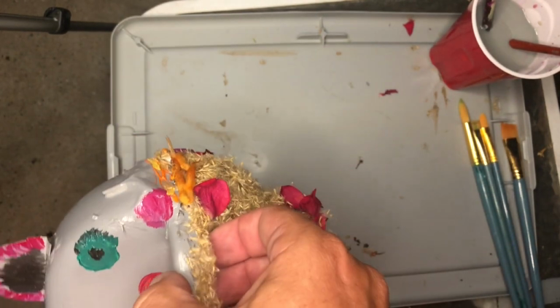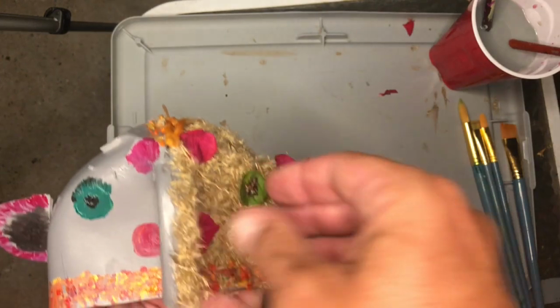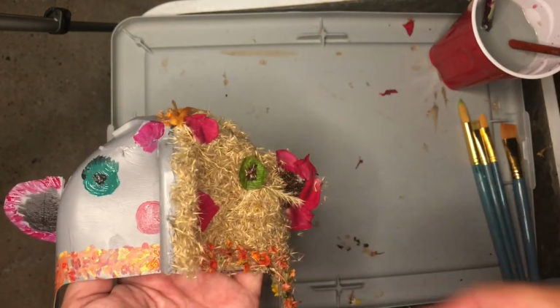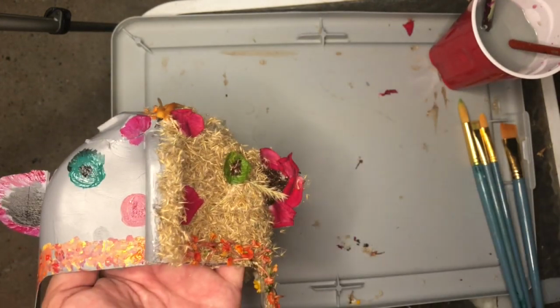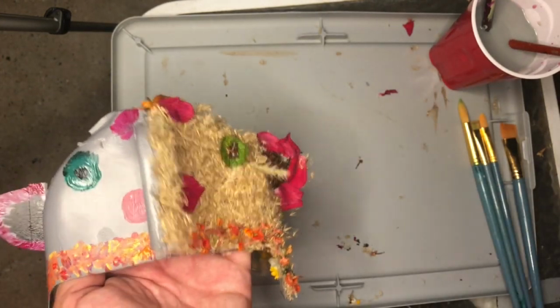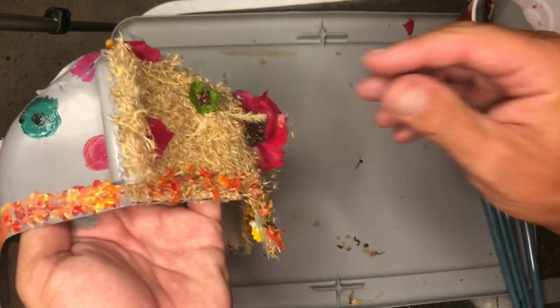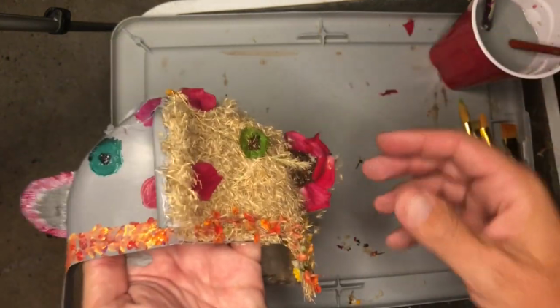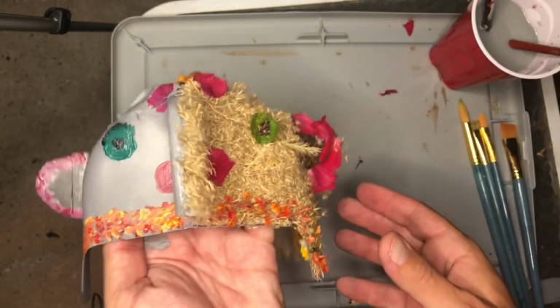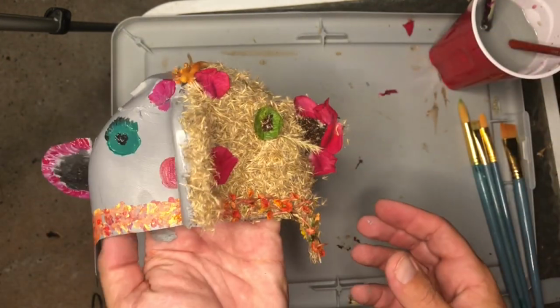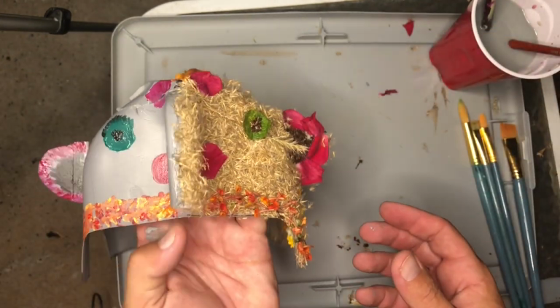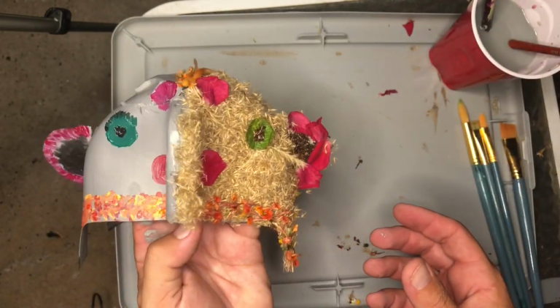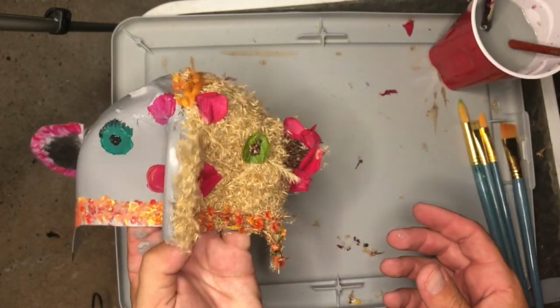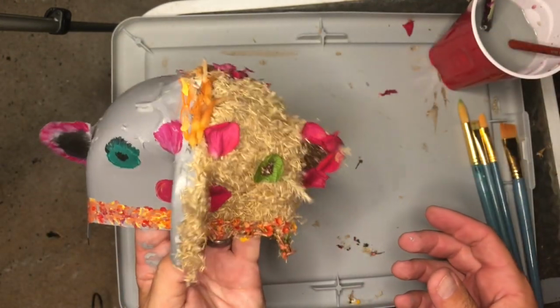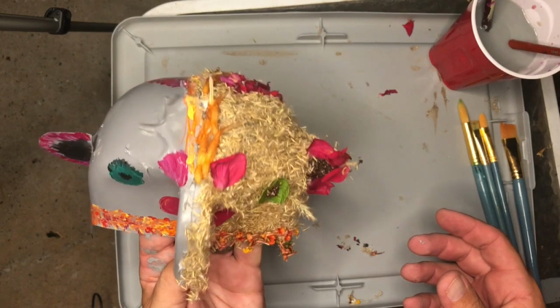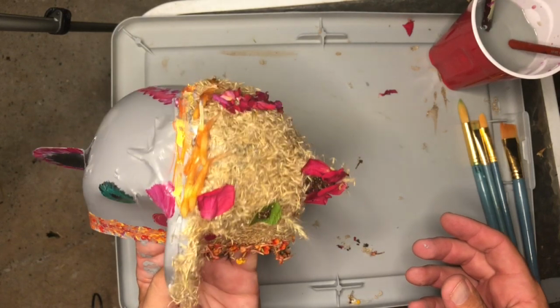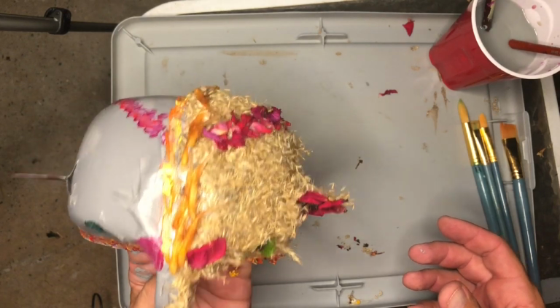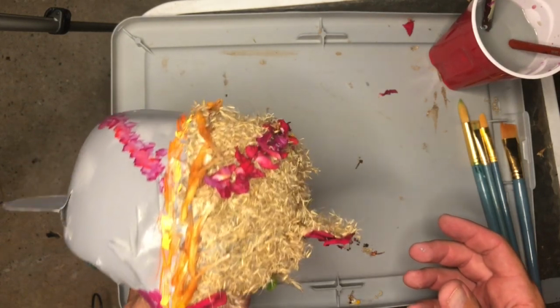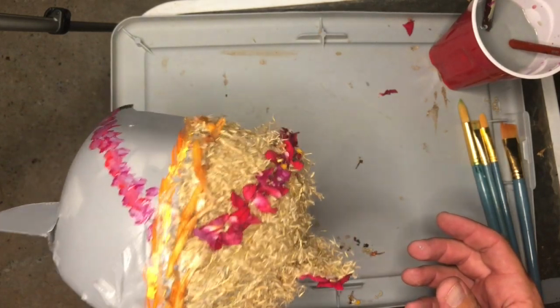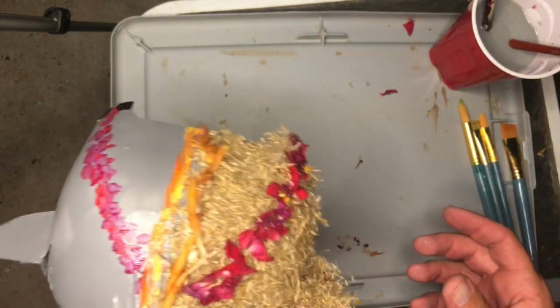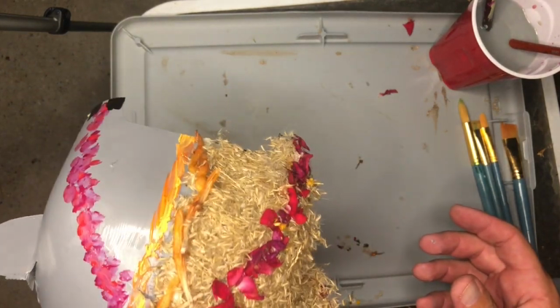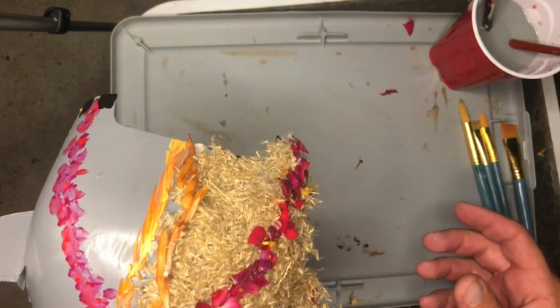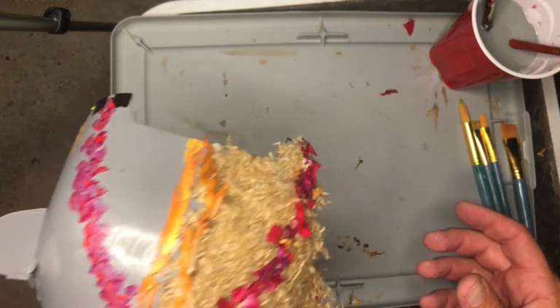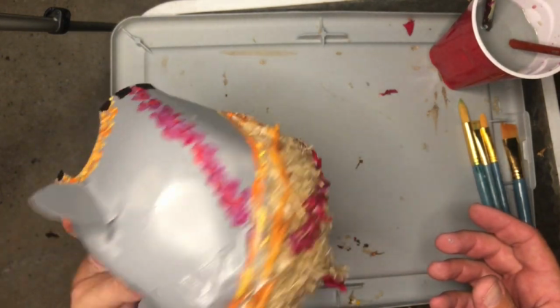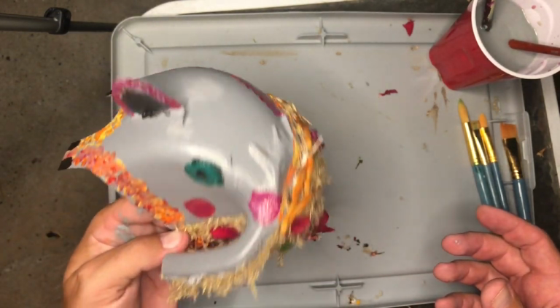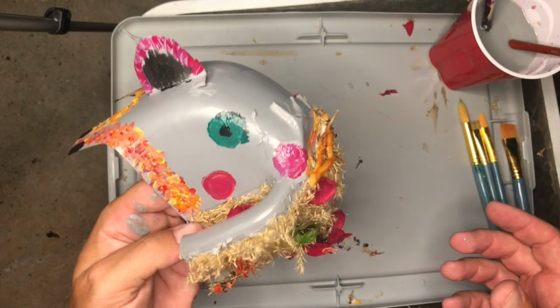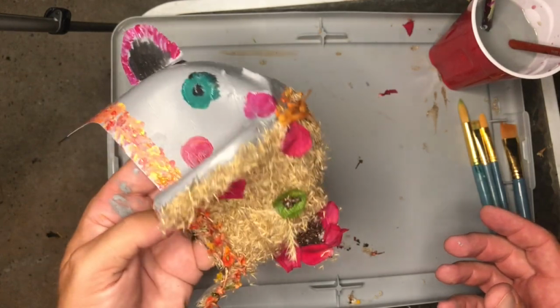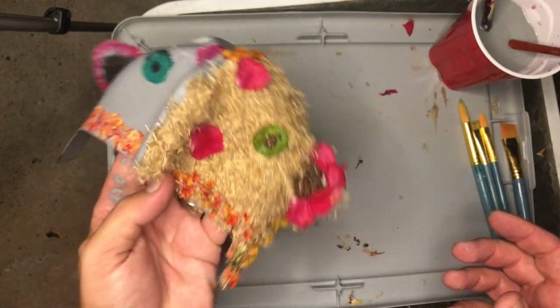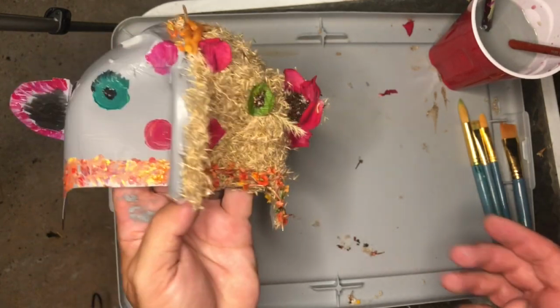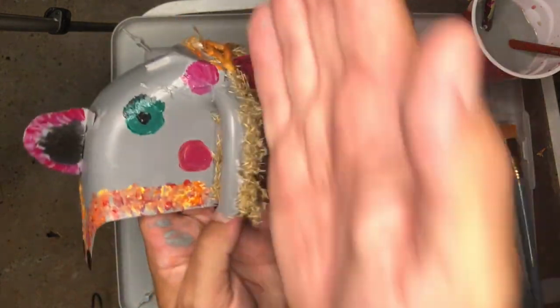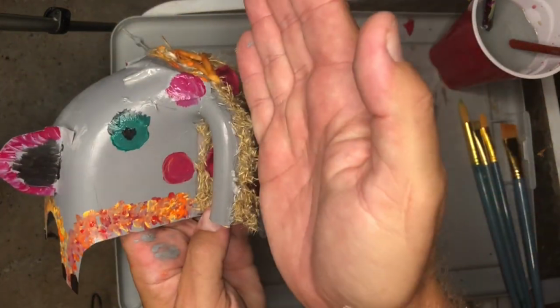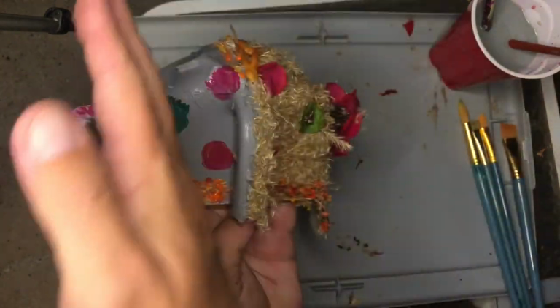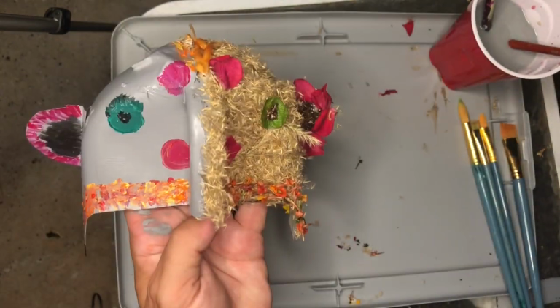As you can see, I'll hold it here and then maybe just kind of try and rotate it as best I can. It's still a little bit wet, but you get the idea — it is now half woolly mammoth, half elephant.